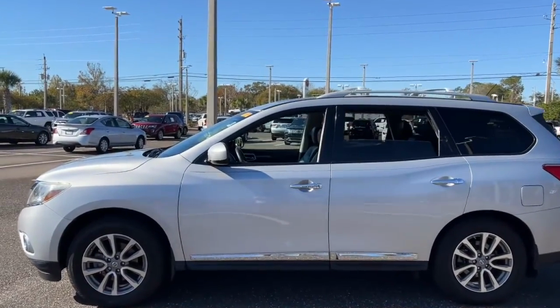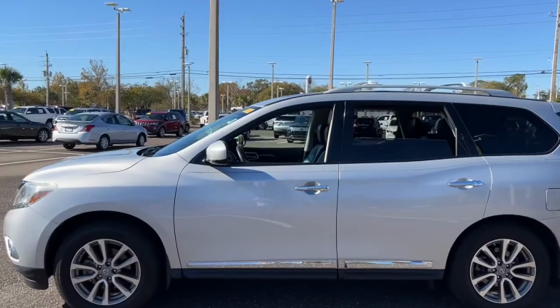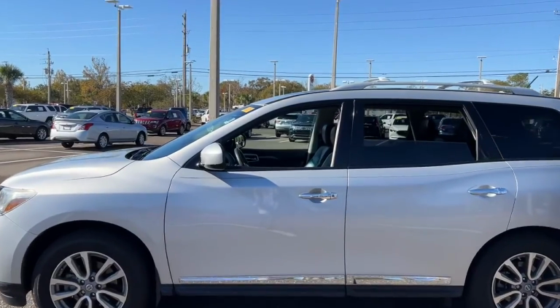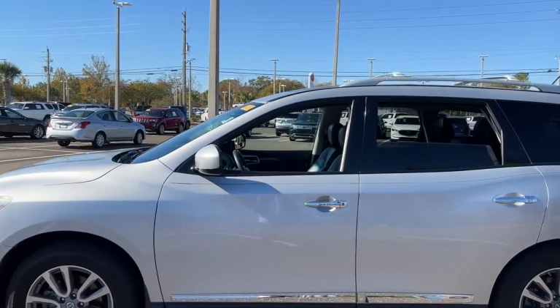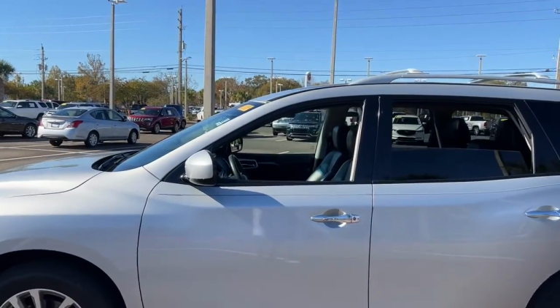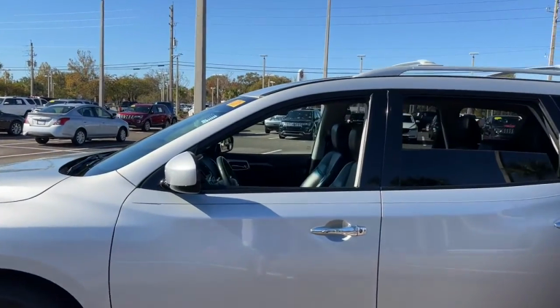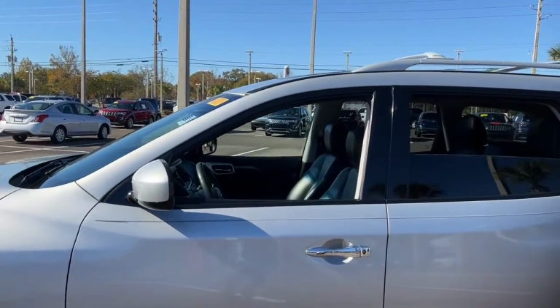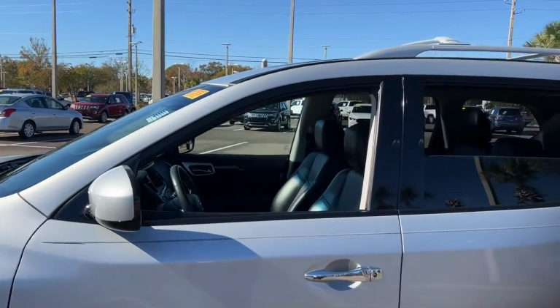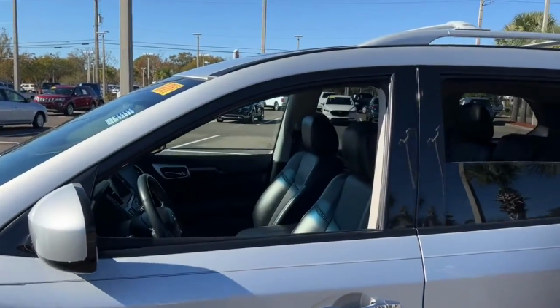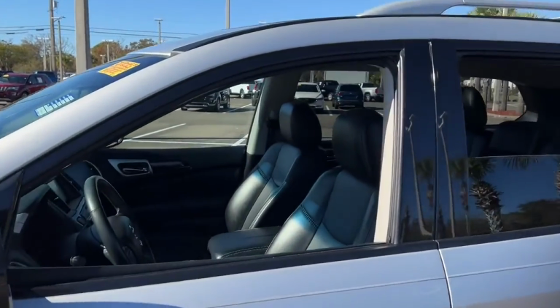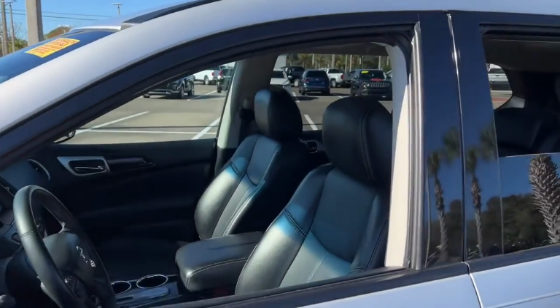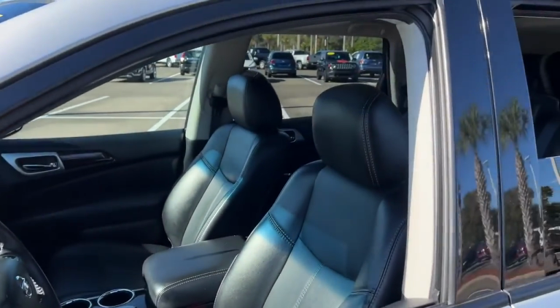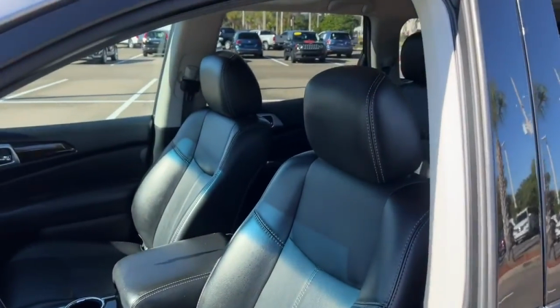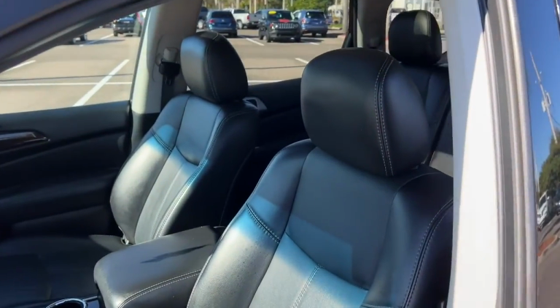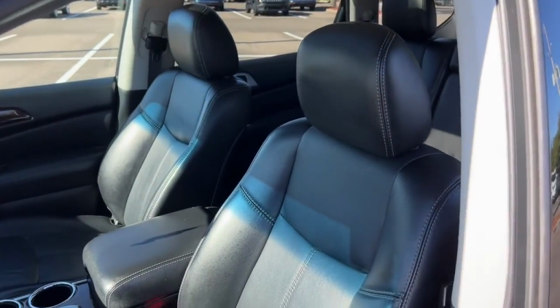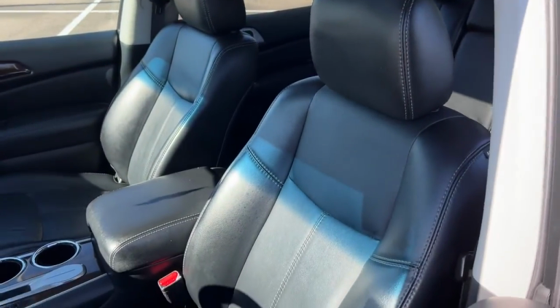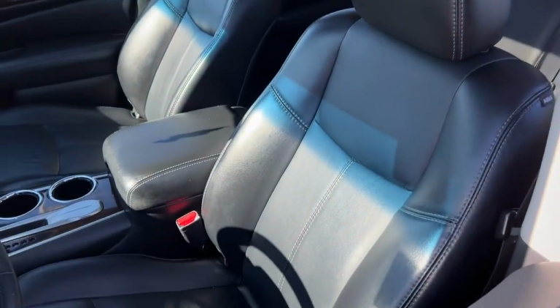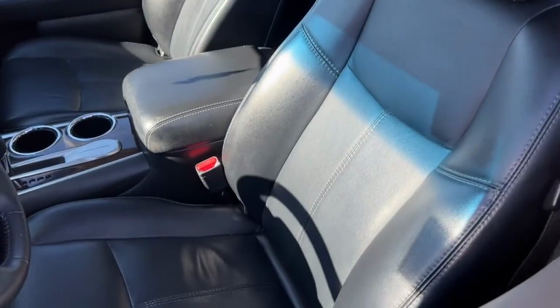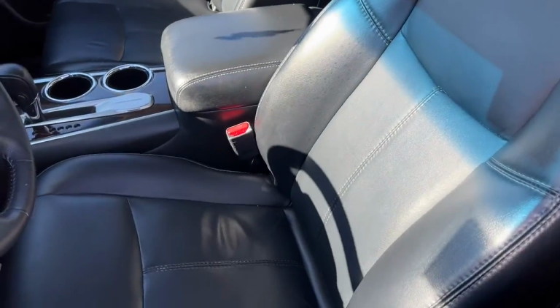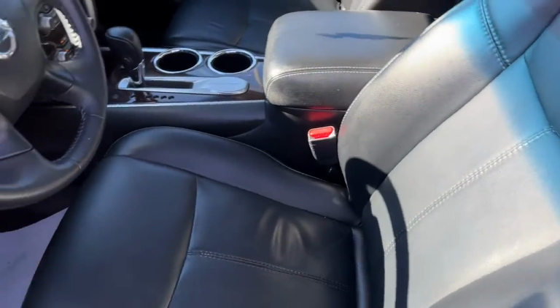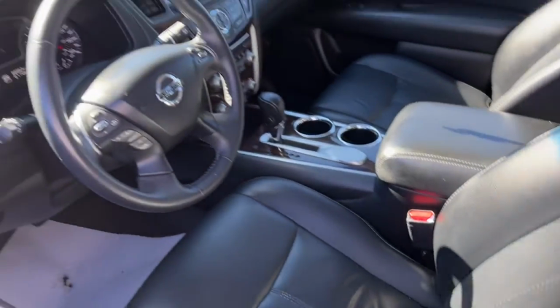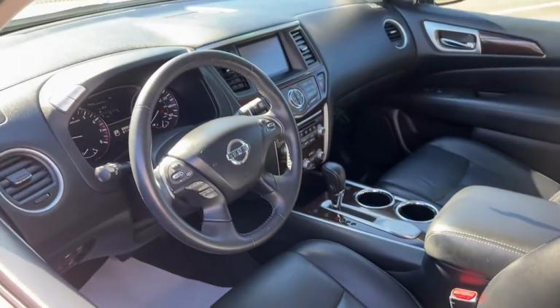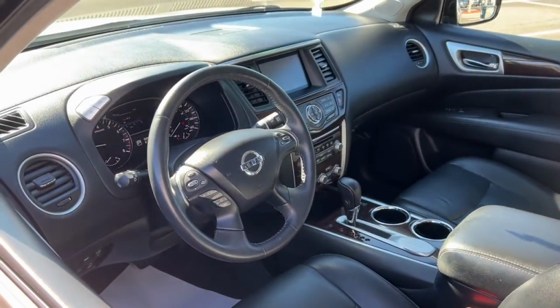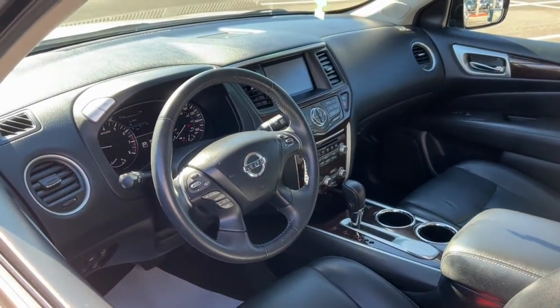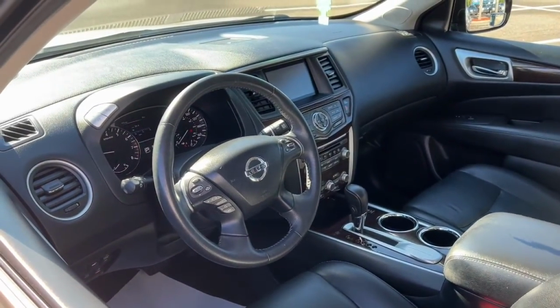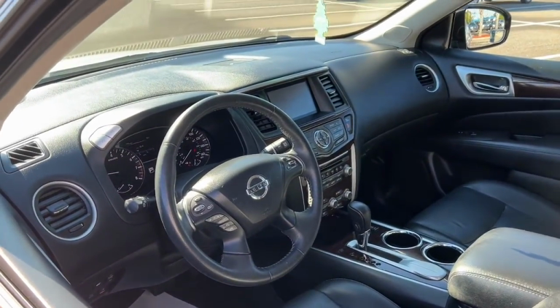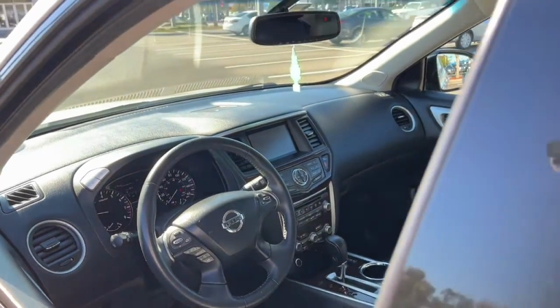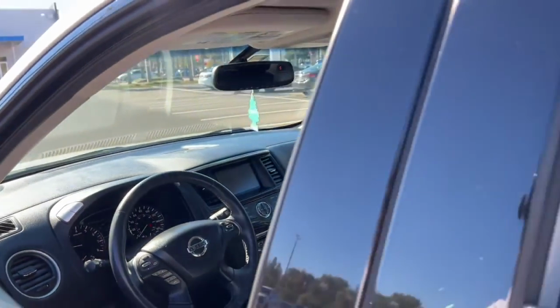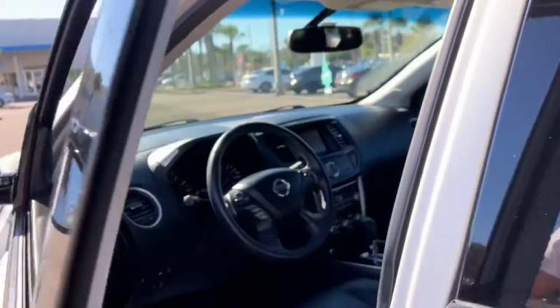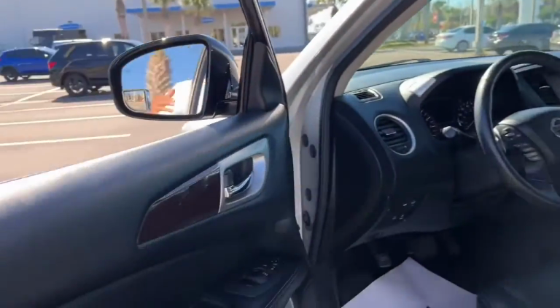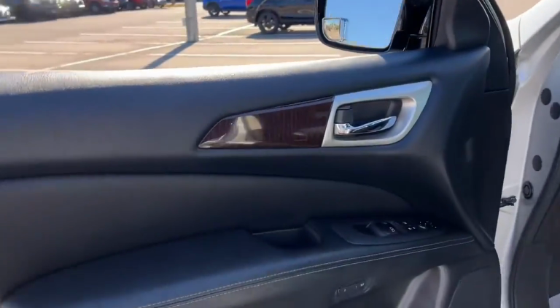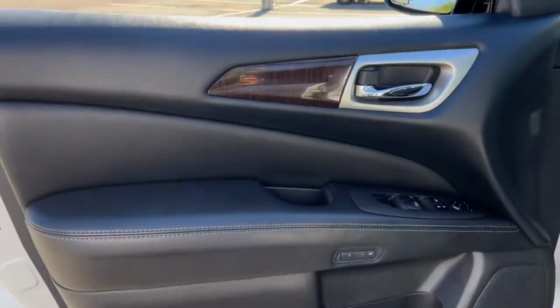Solid, versatile, and smooth, it has all the features you need to make road trips, towing, and household projects a breeze. The following are some of this vehicle's highlighted options.